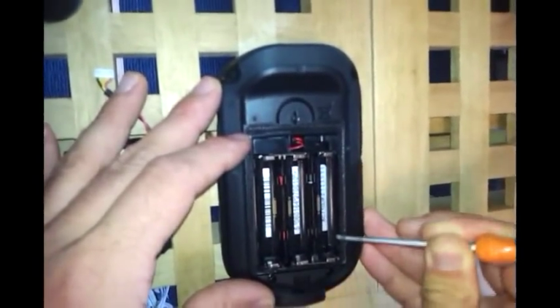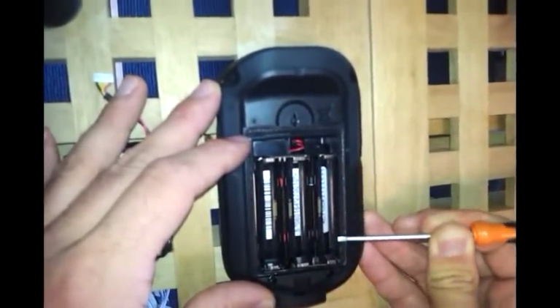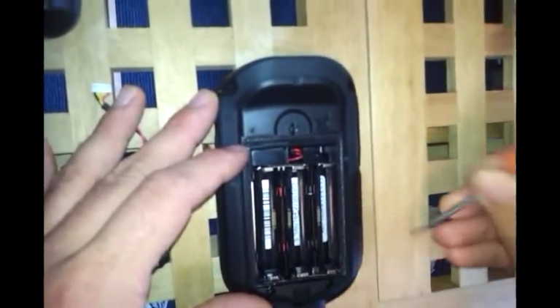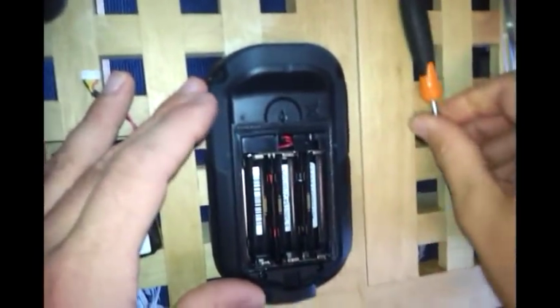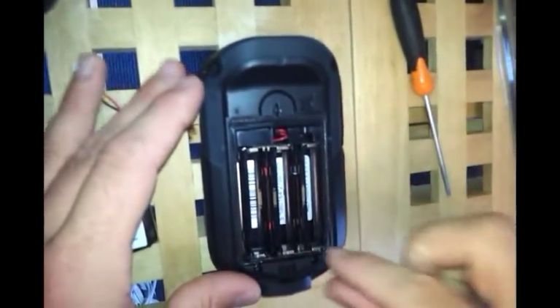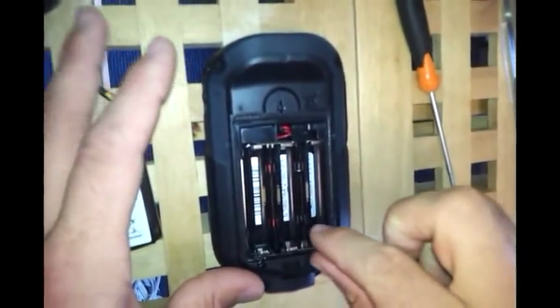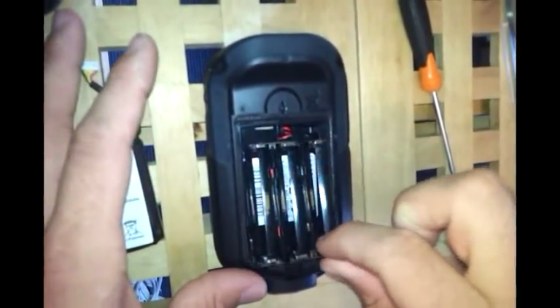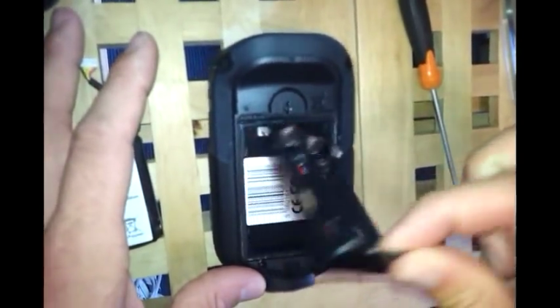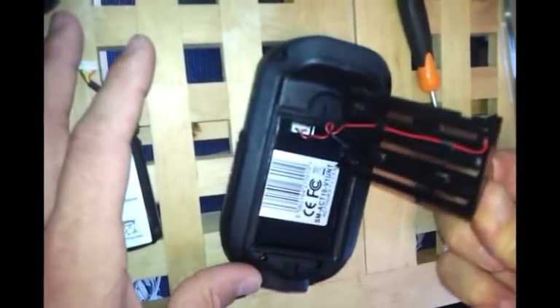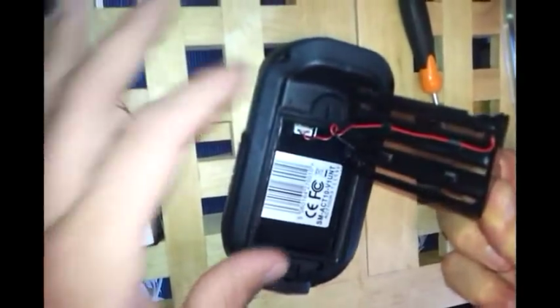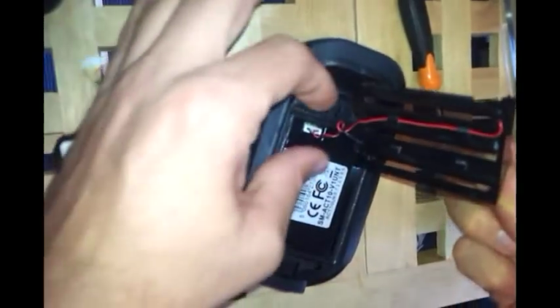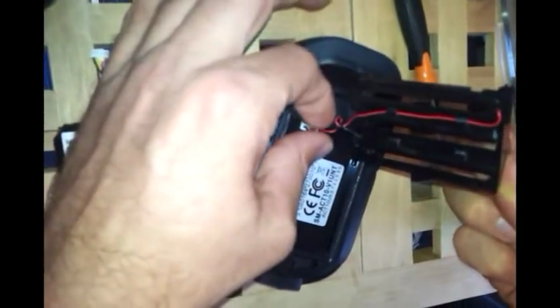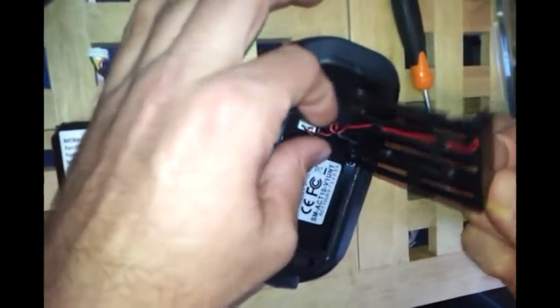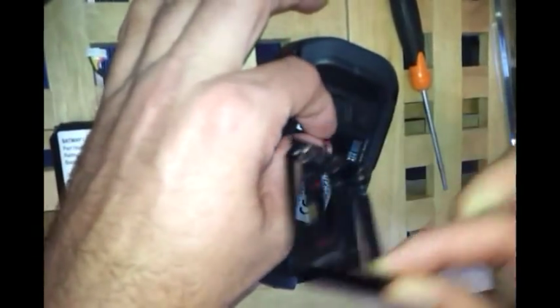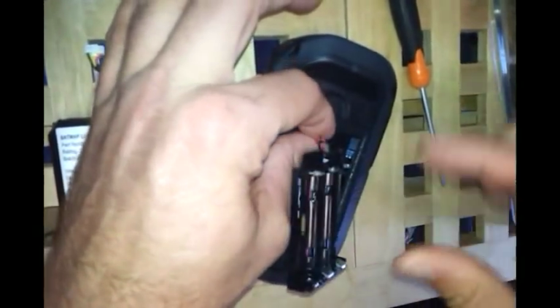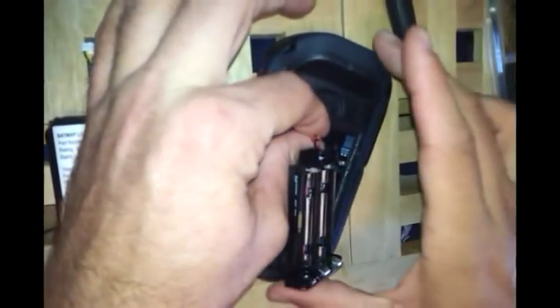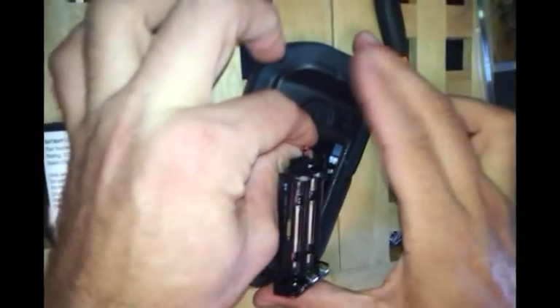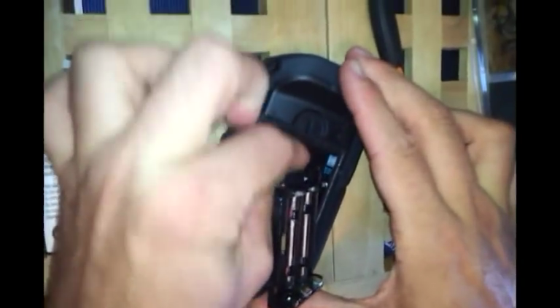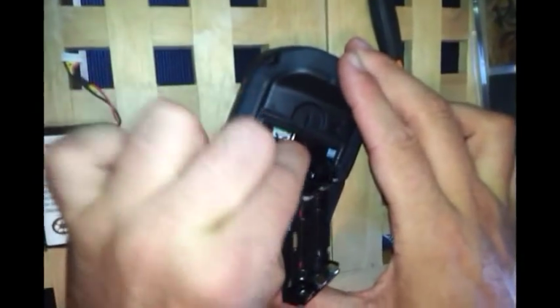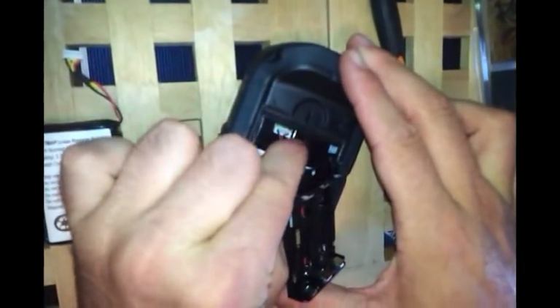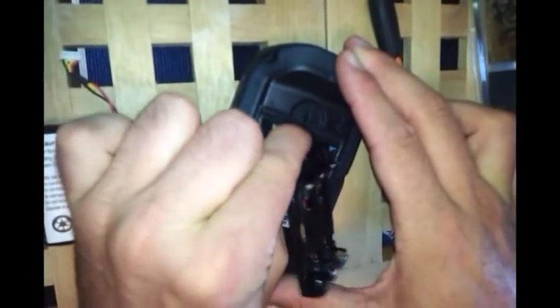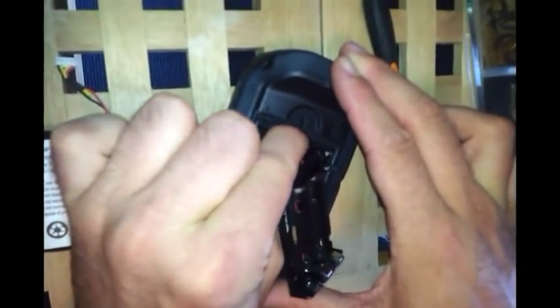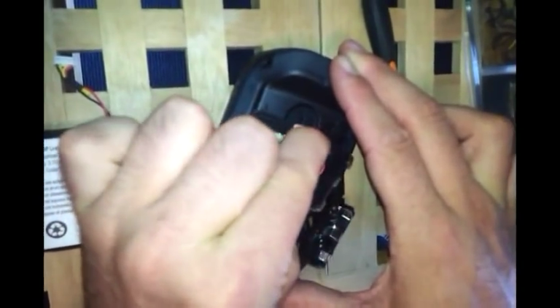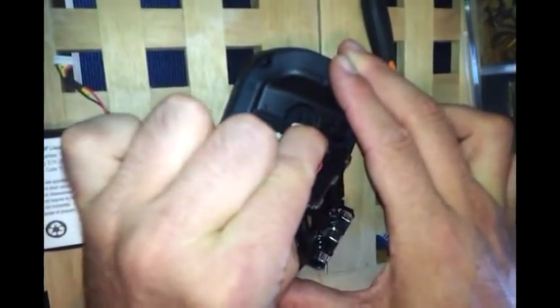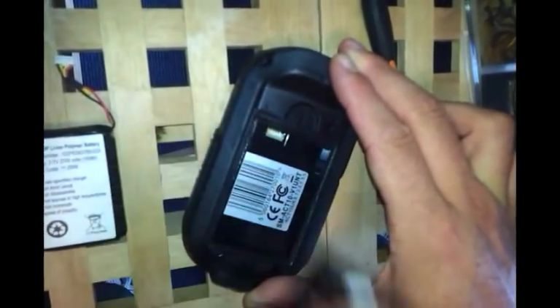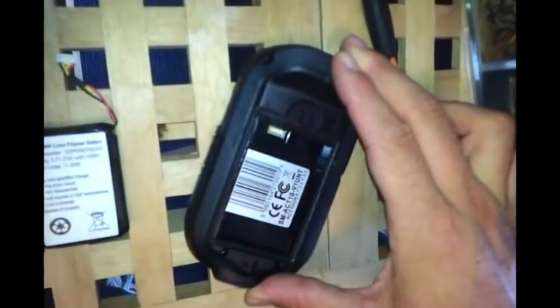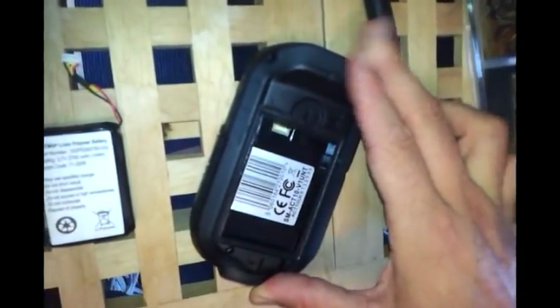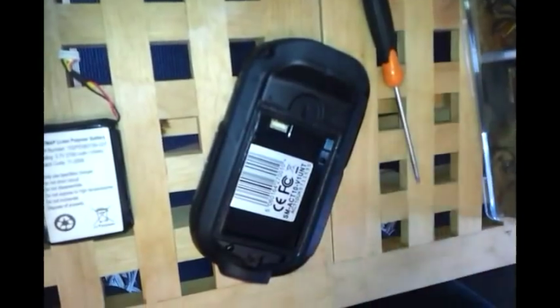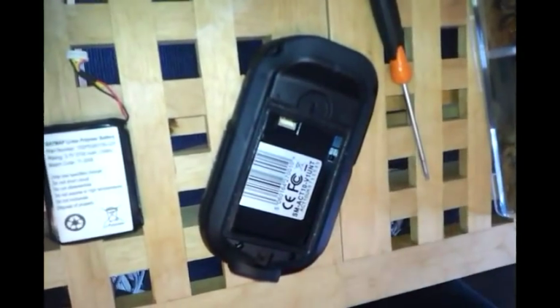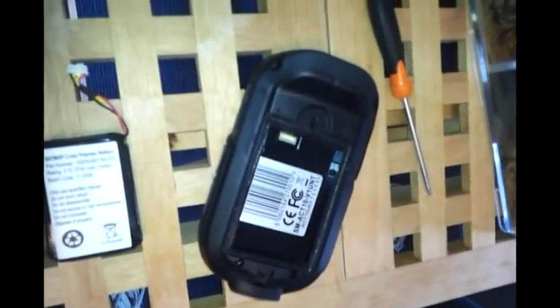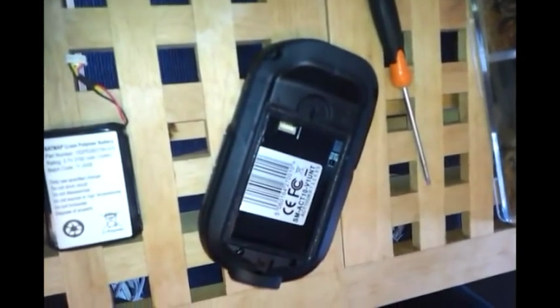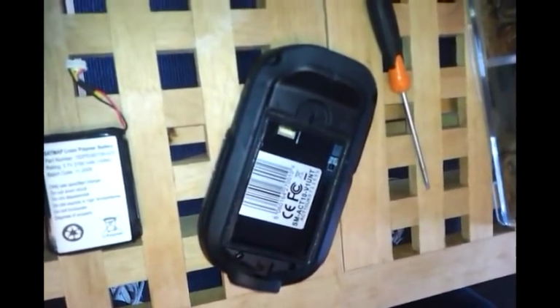Once you've done the two clips, it should just pull out. Then if you grab the base of the wire and pull away from the Active 10, that will remove the battery carry.